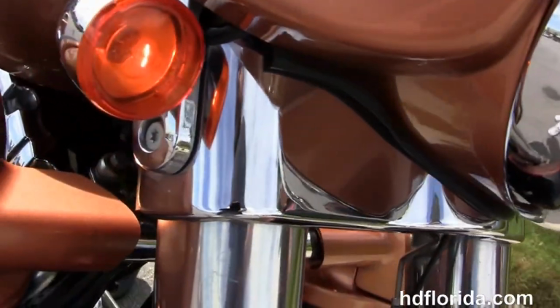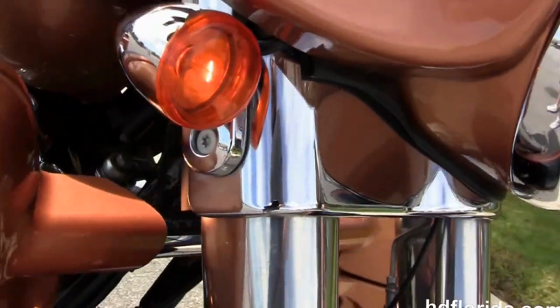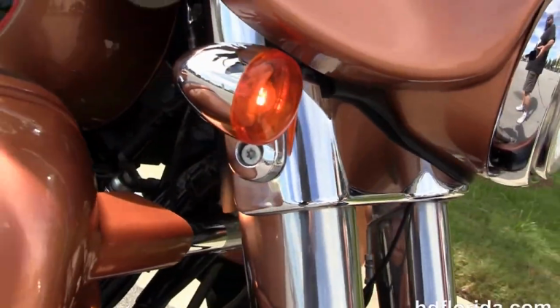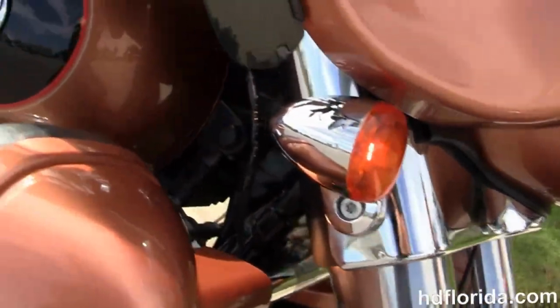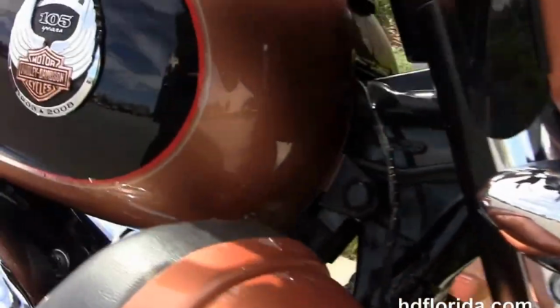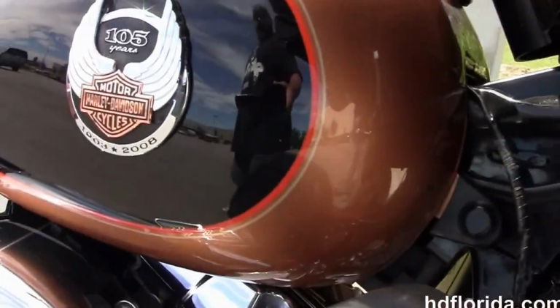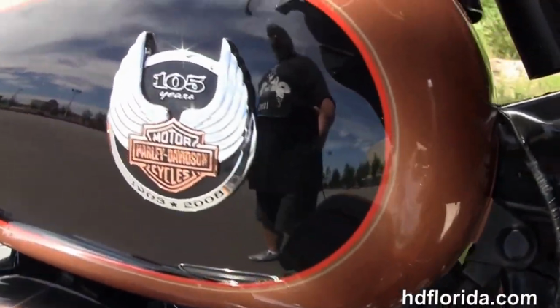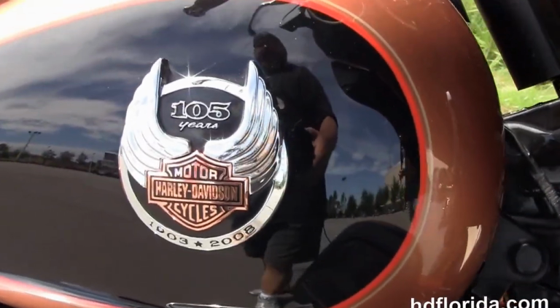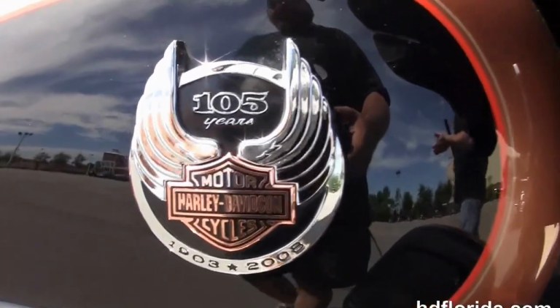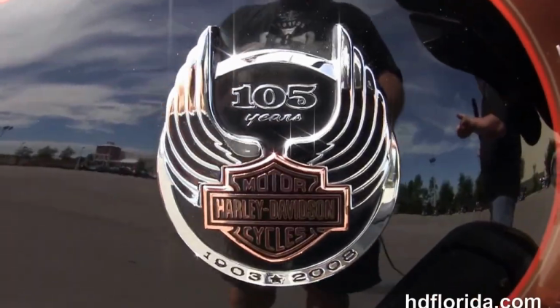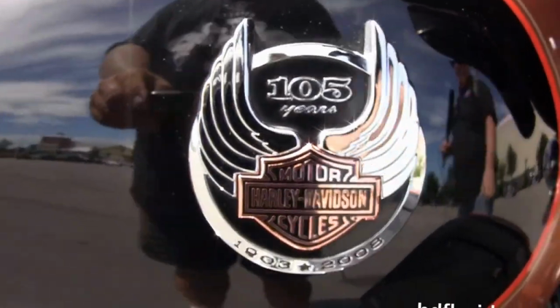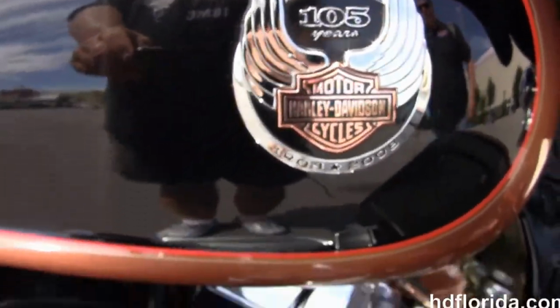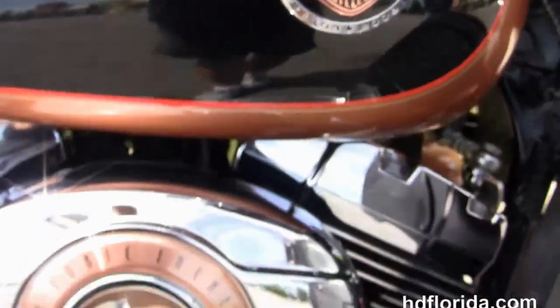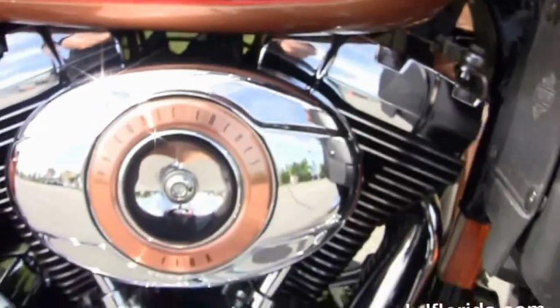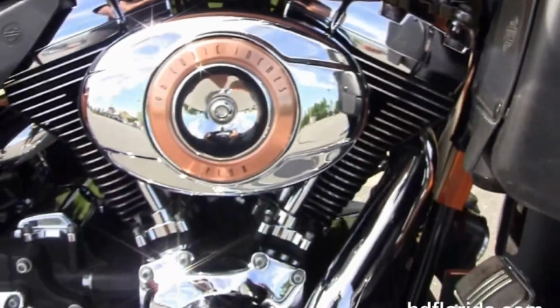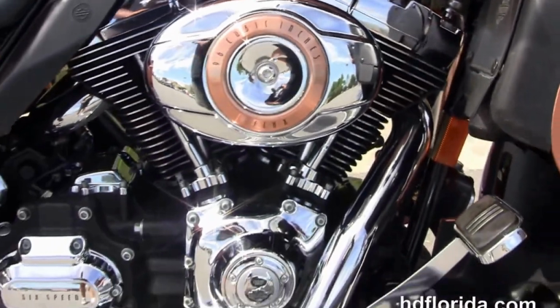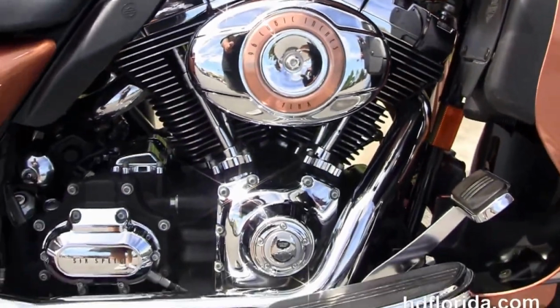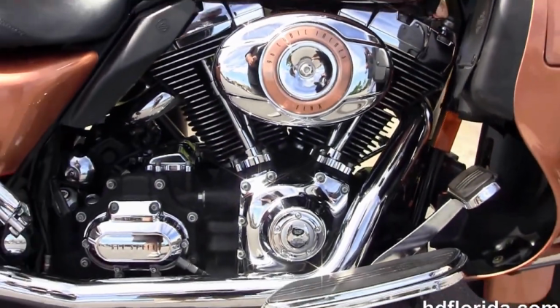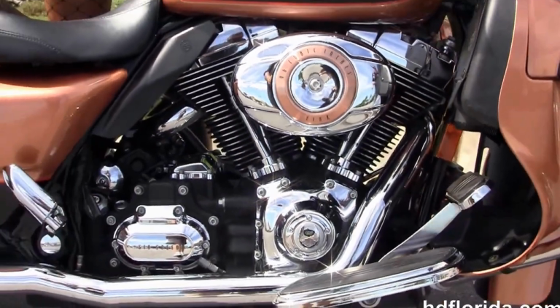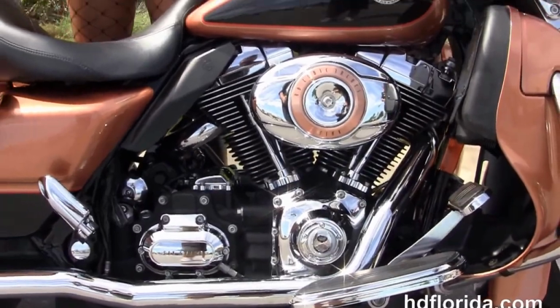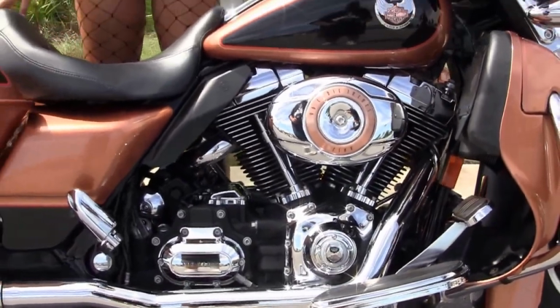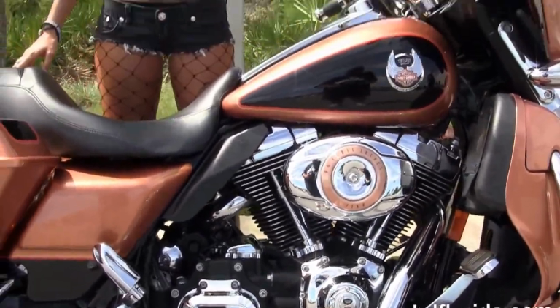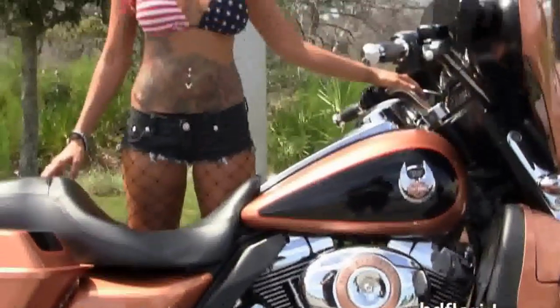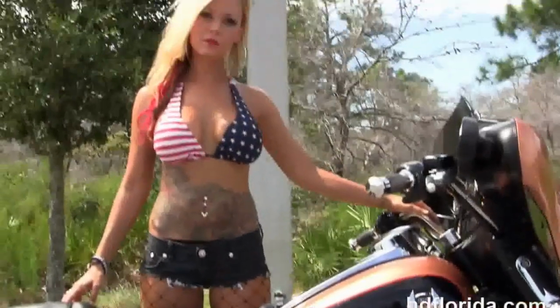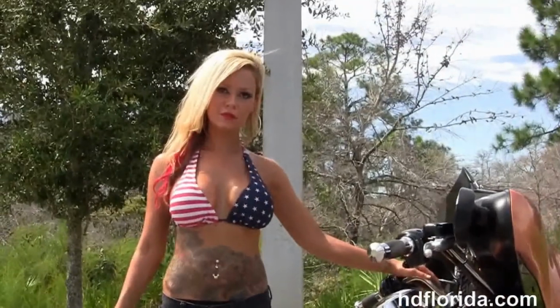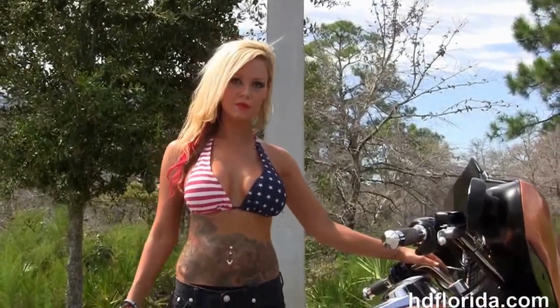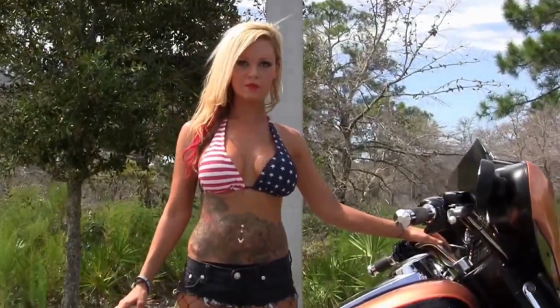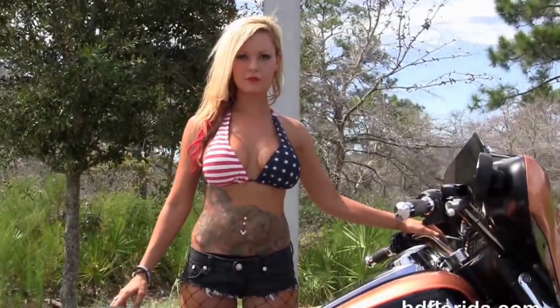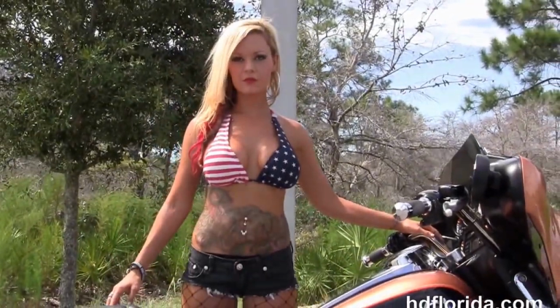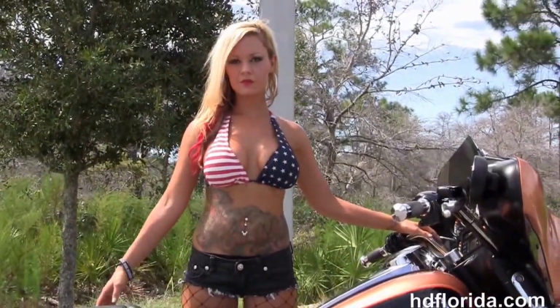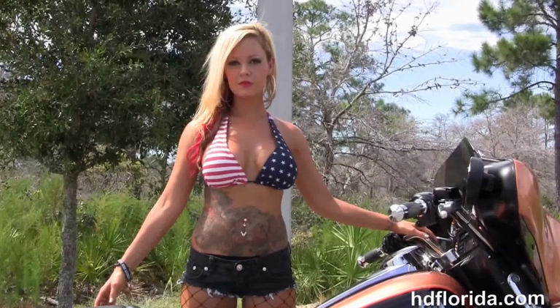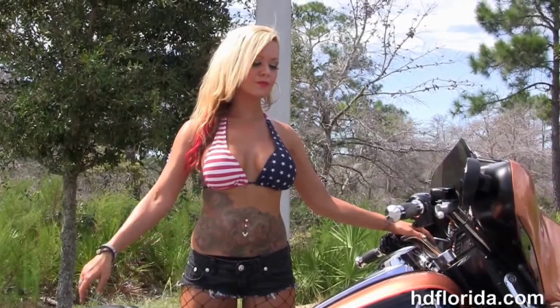It's in stock and ready for immediate delivery. Optional accessories on this bike retail over $3,200. We finance used Harley-Davidsons up to 72 months — be sure to ask about our Flying Ride program. Jen's going to fire it up for us real quick.